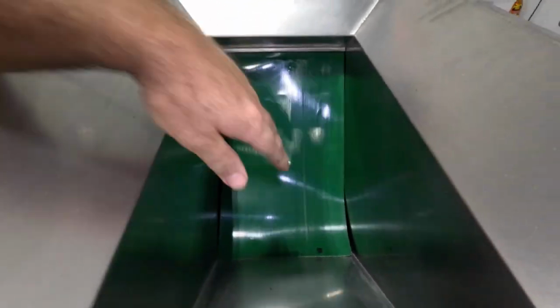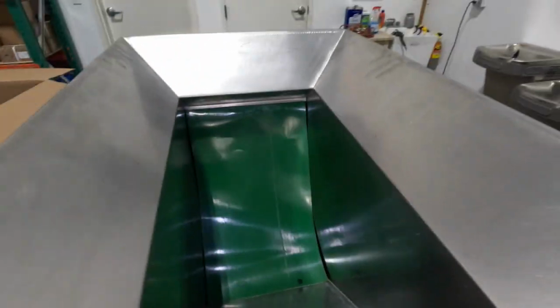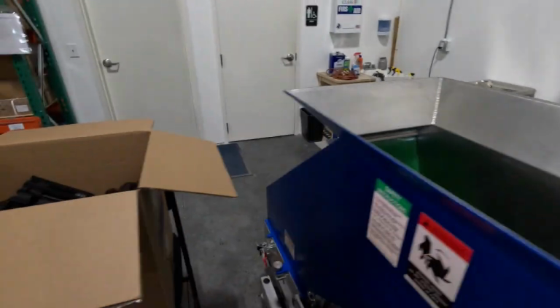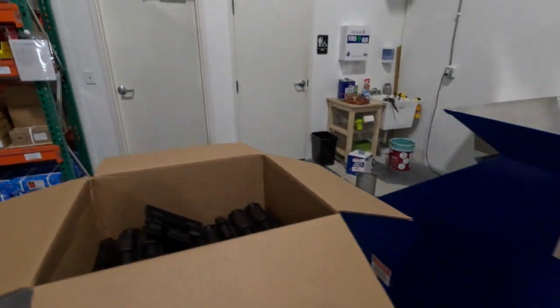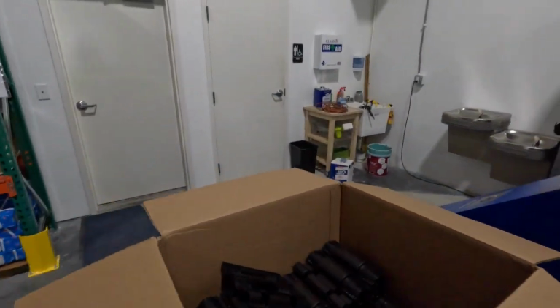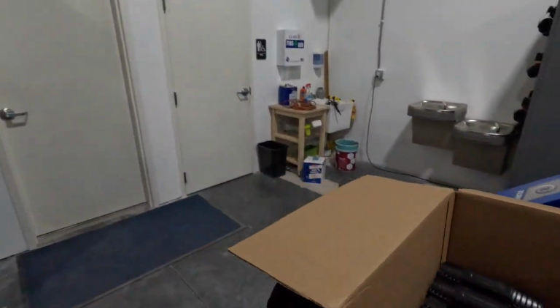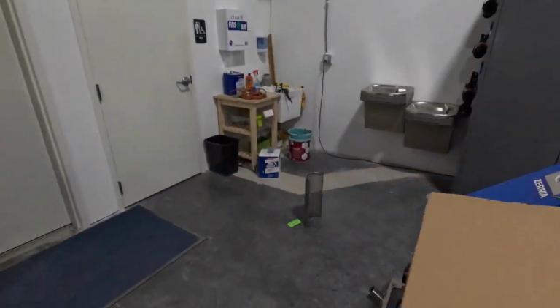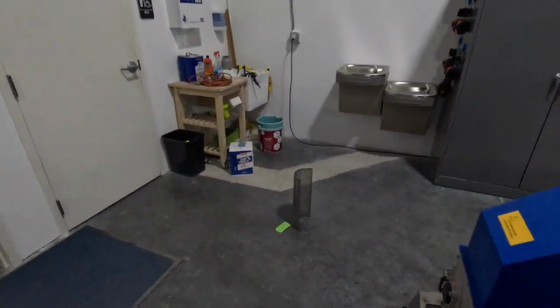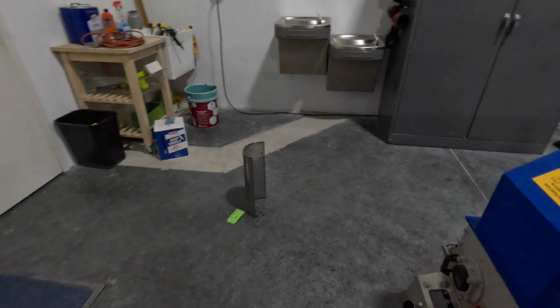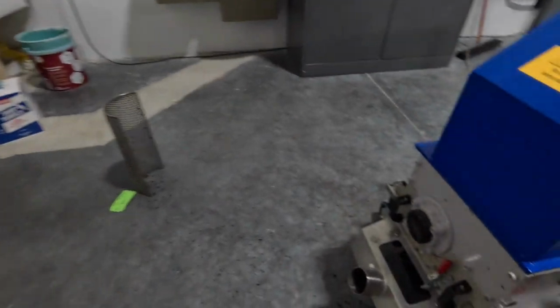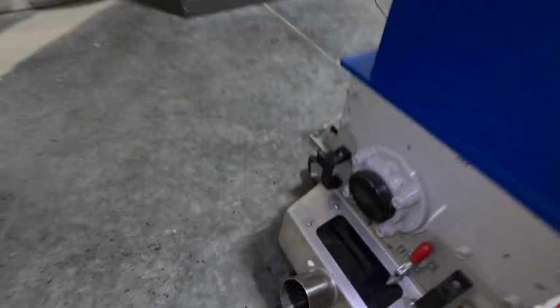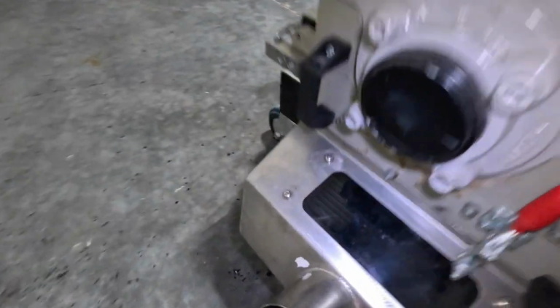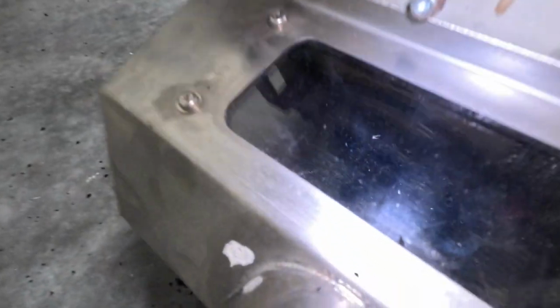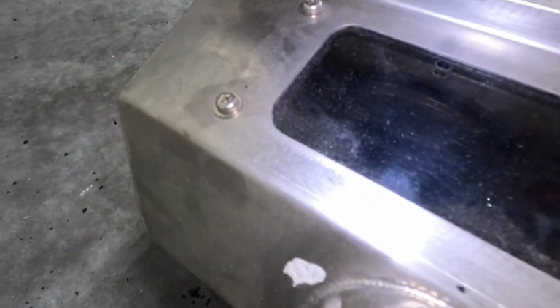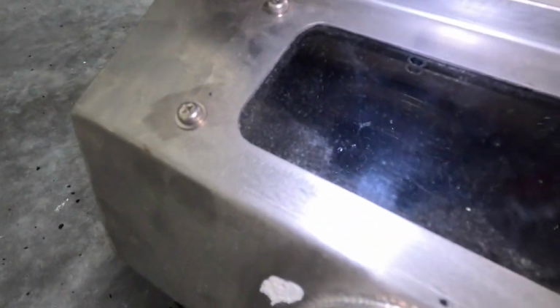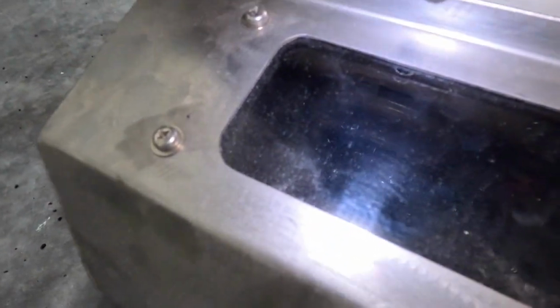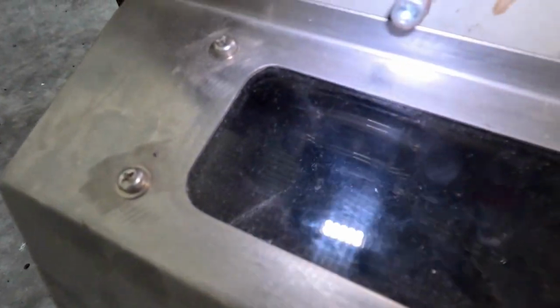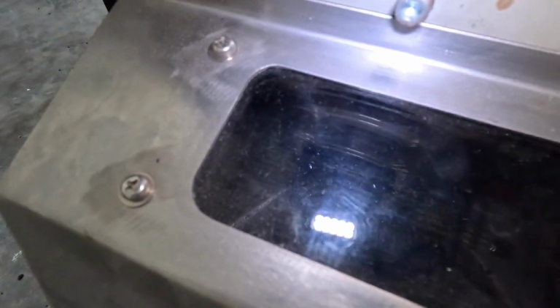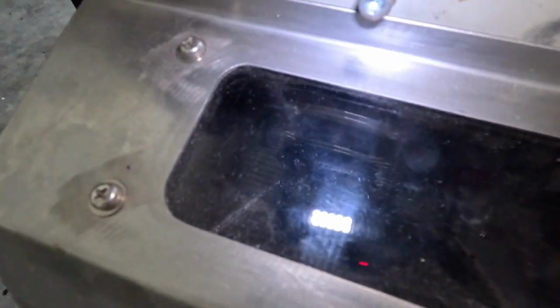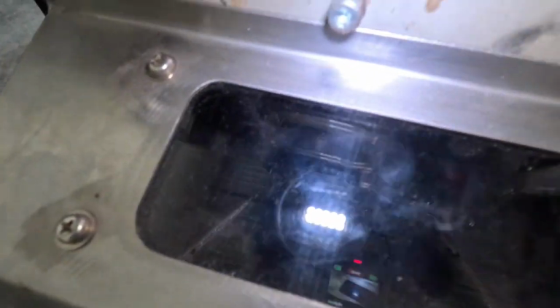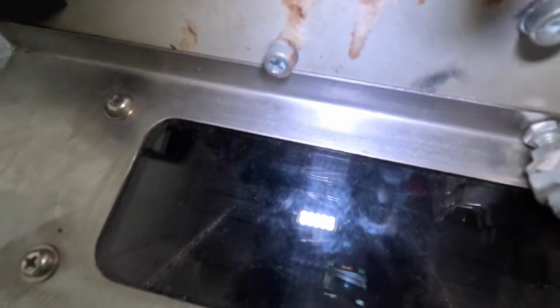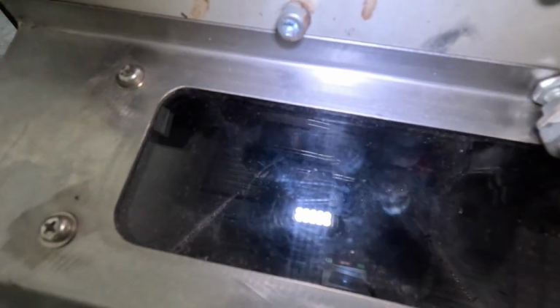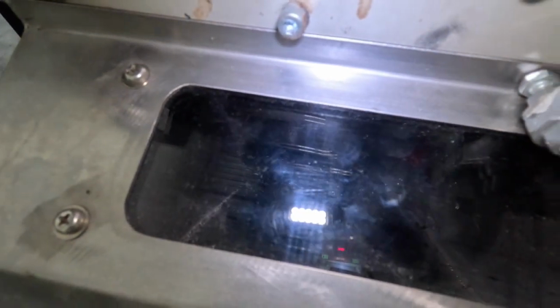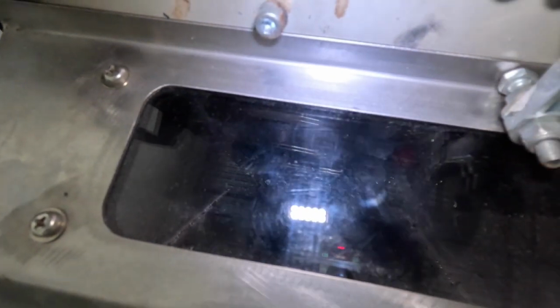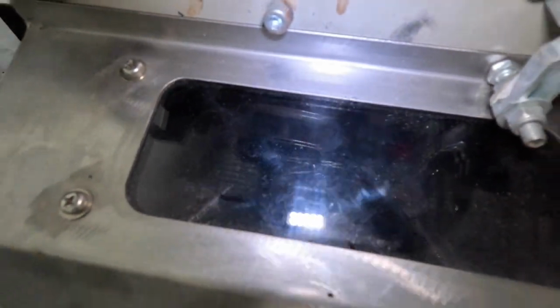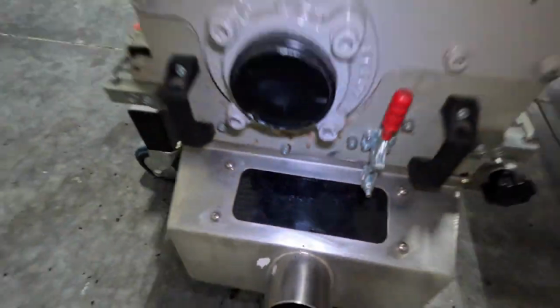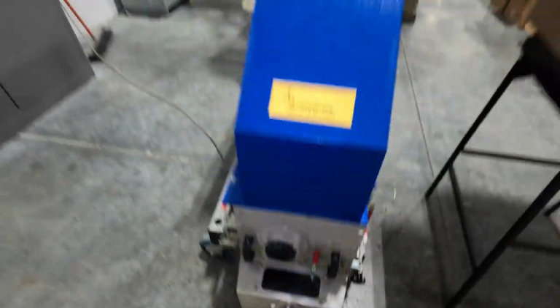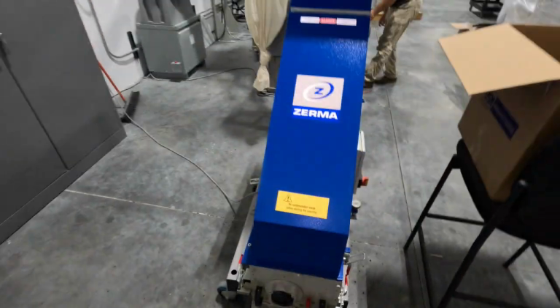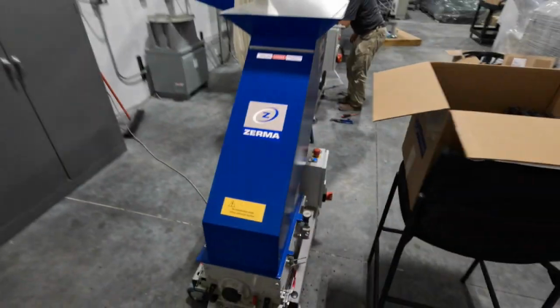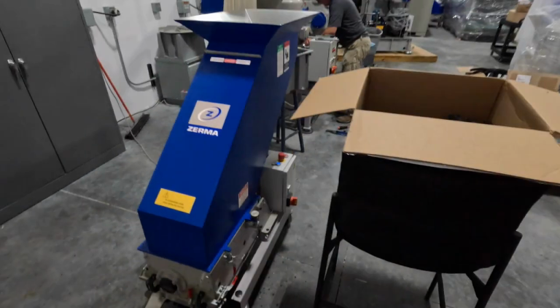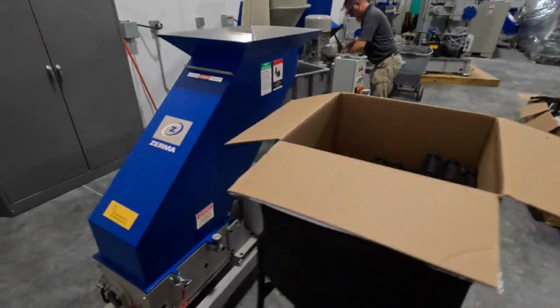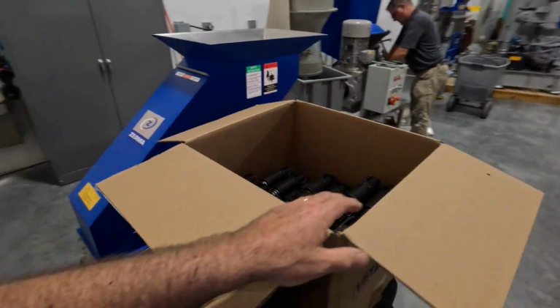Material is coming out over here, coming out fairly well.